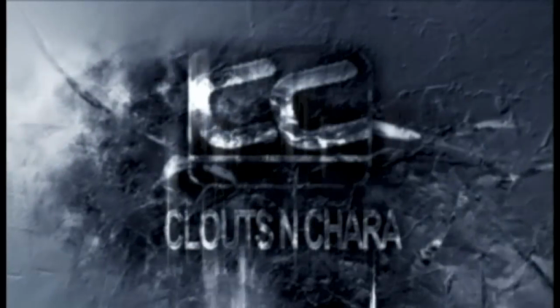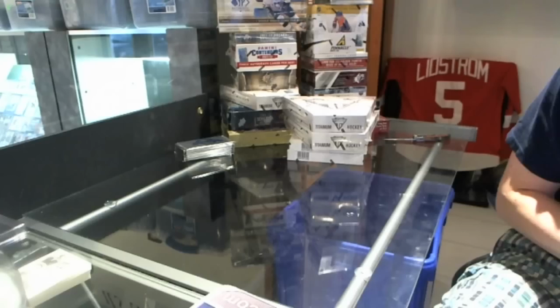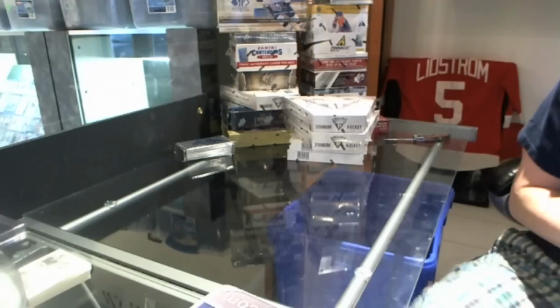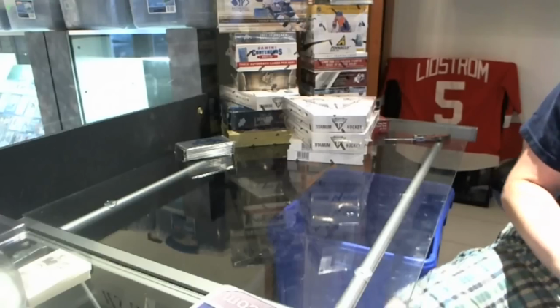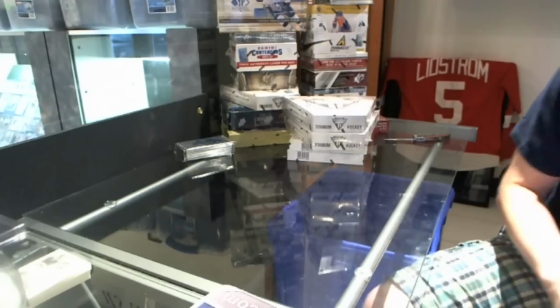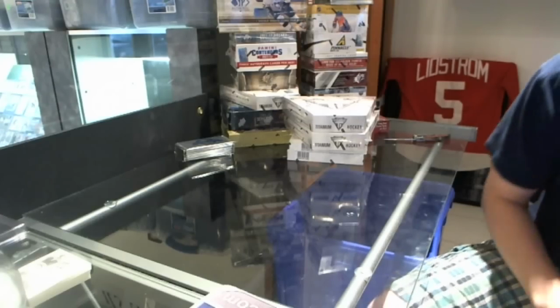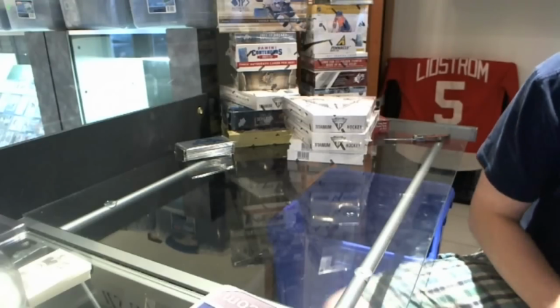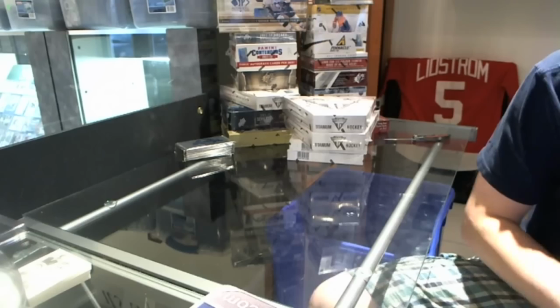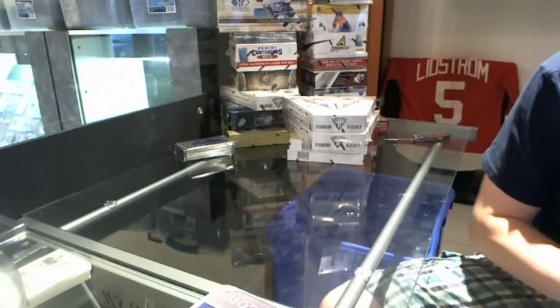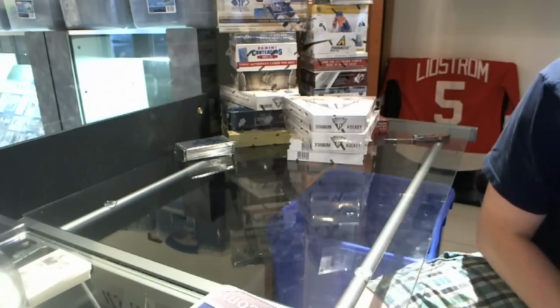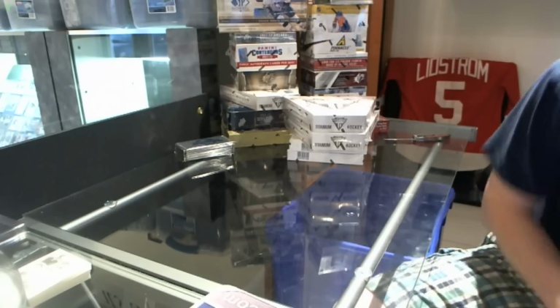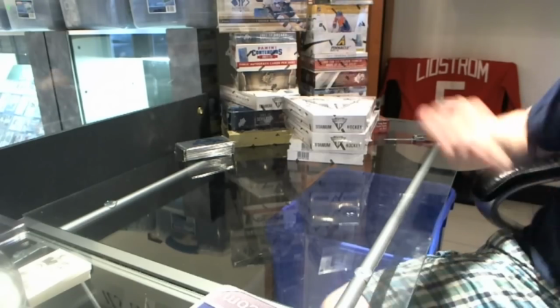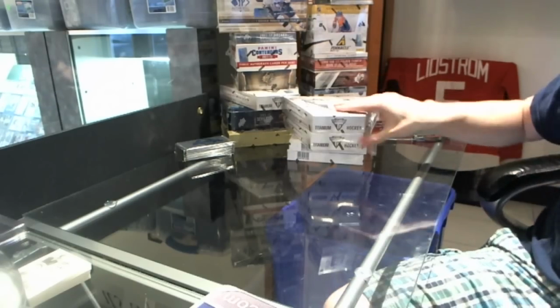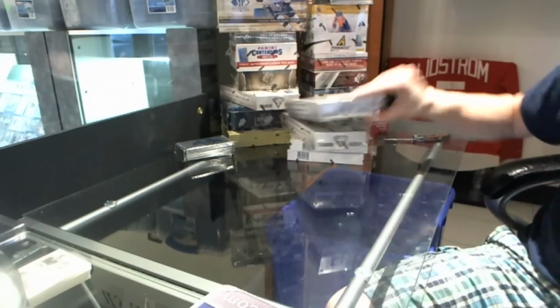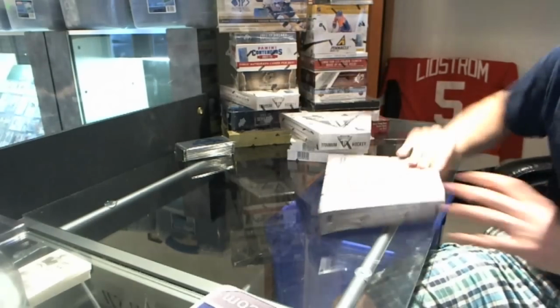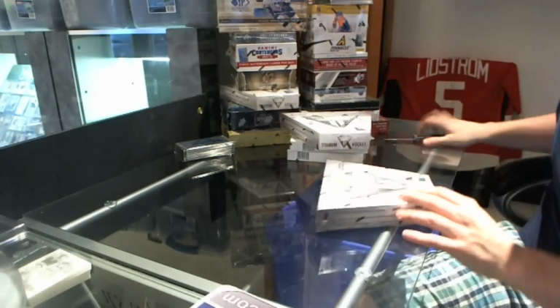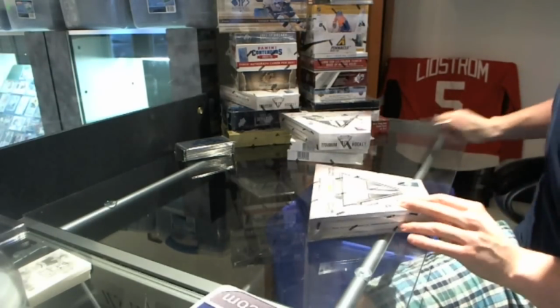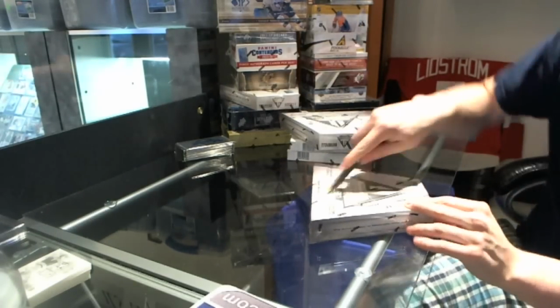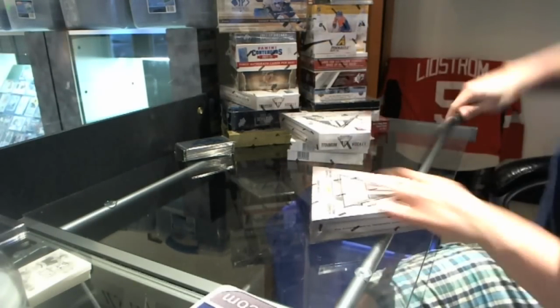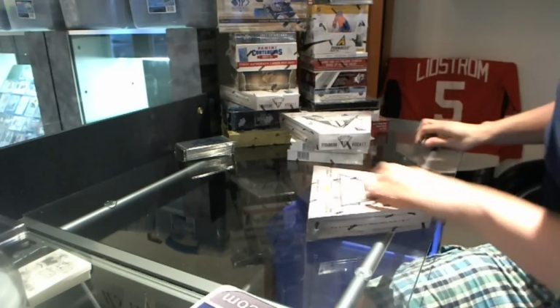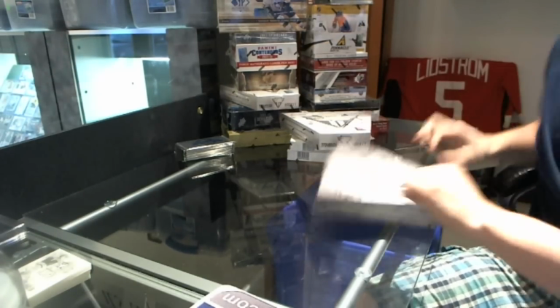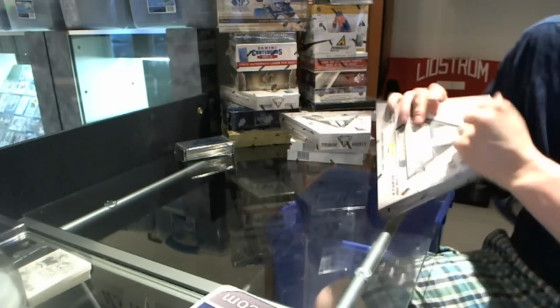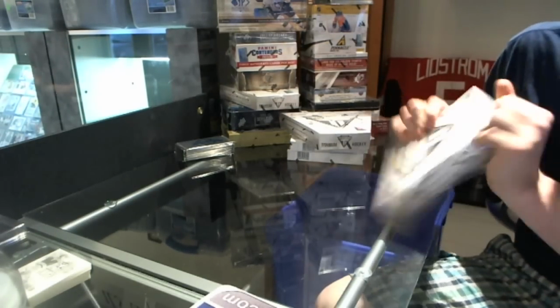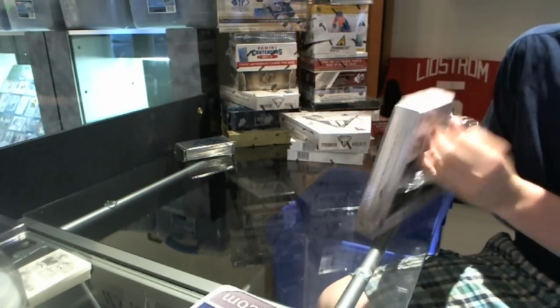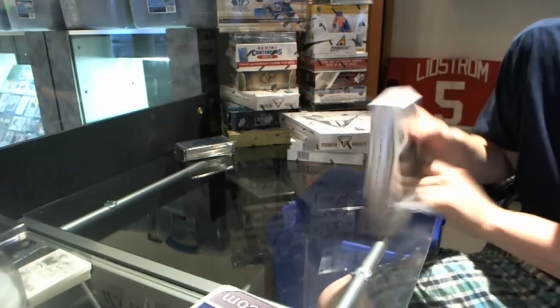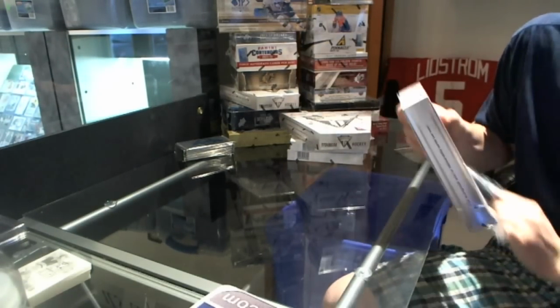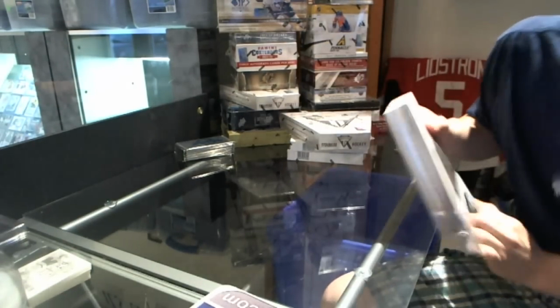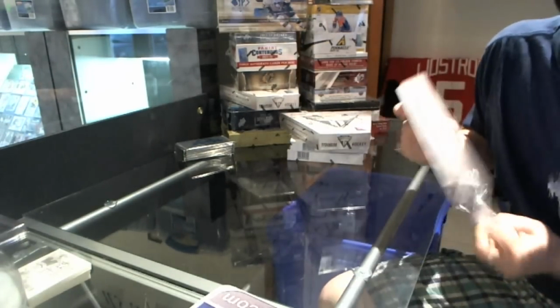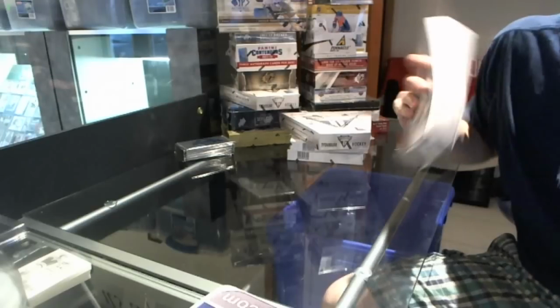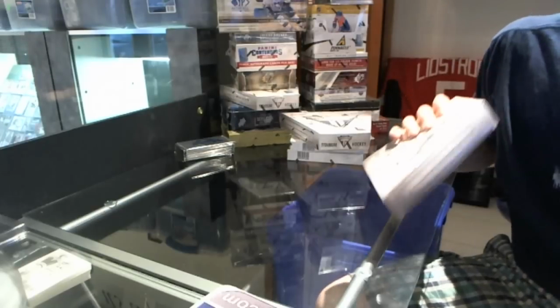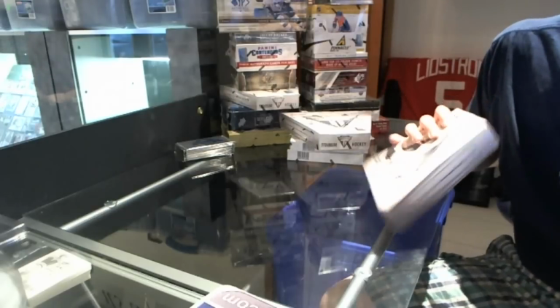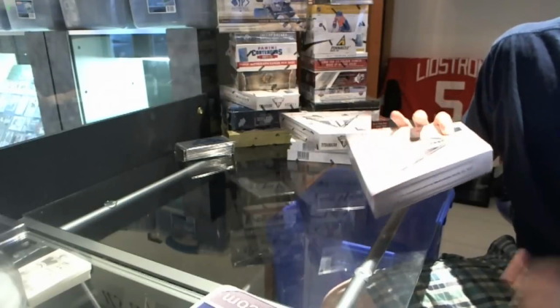Good luck. Here we go. Dolphin's bums, four box breaks, two 1112 Titaniums, and two 1112 Limiteds.